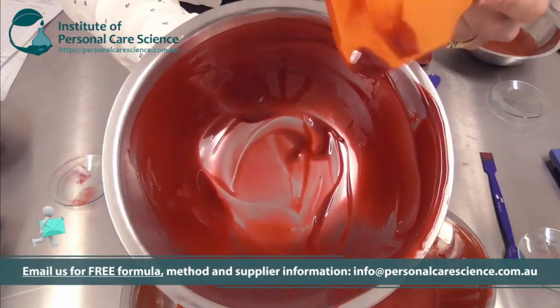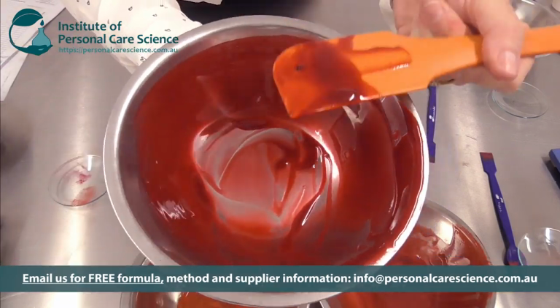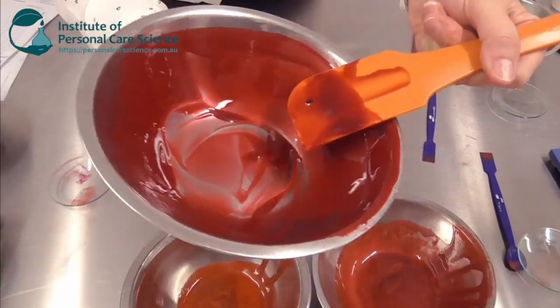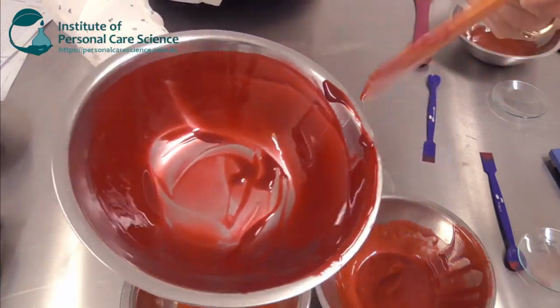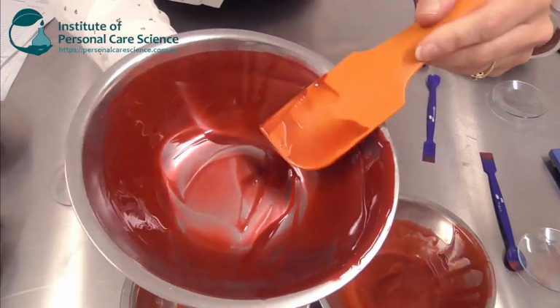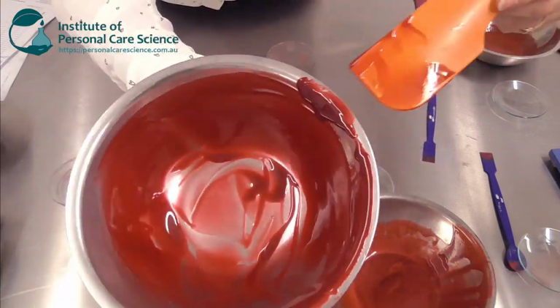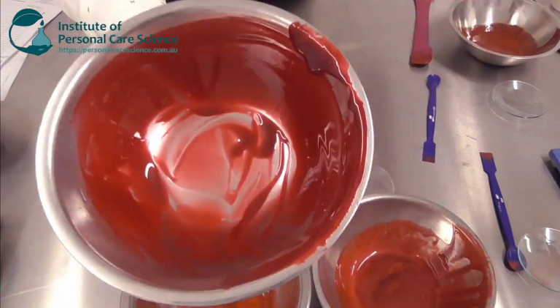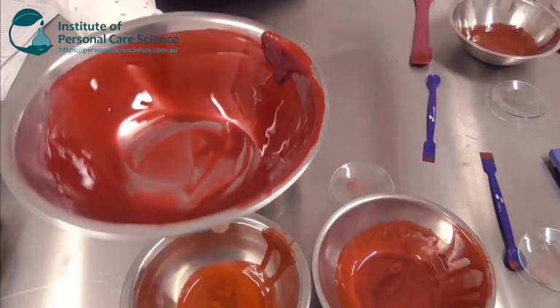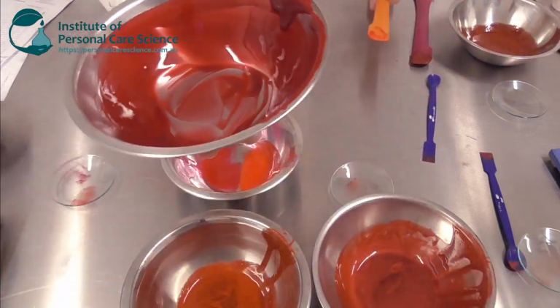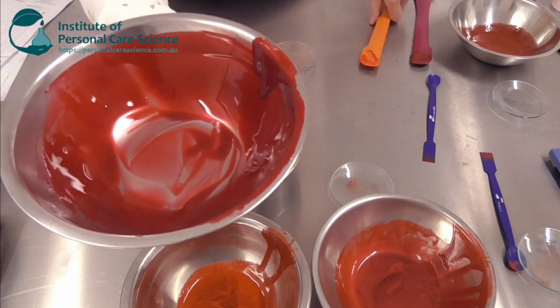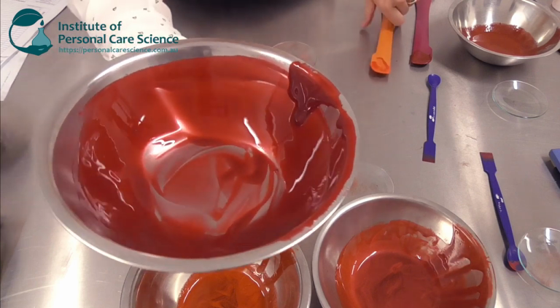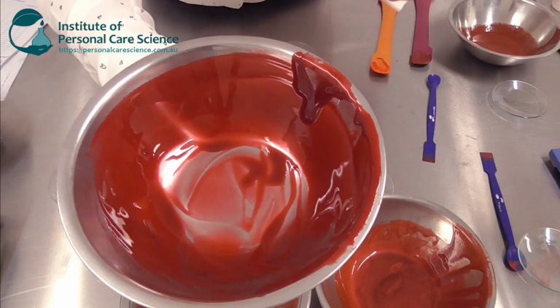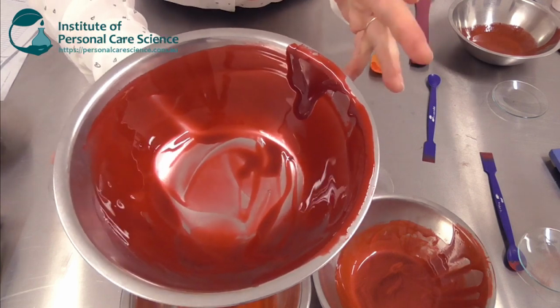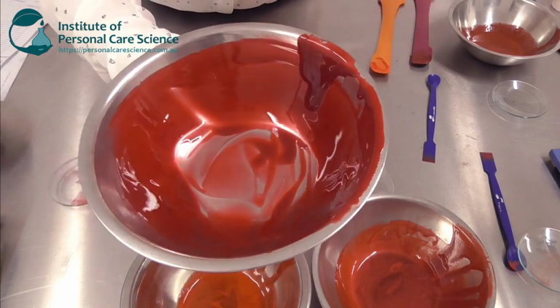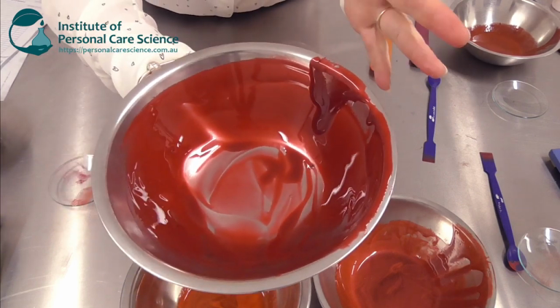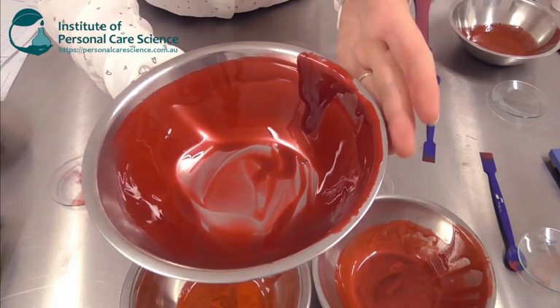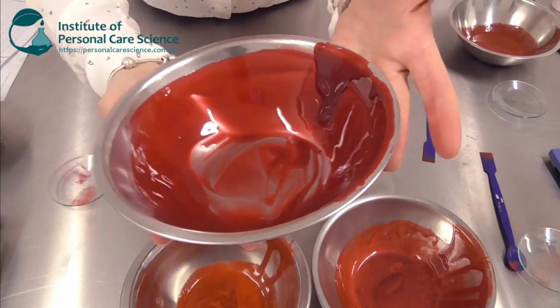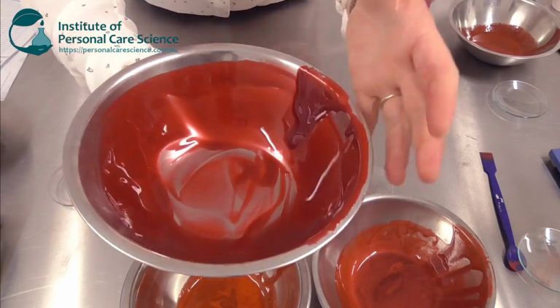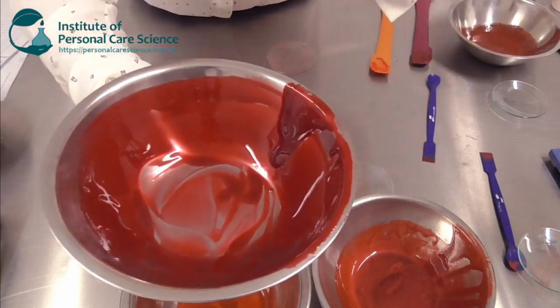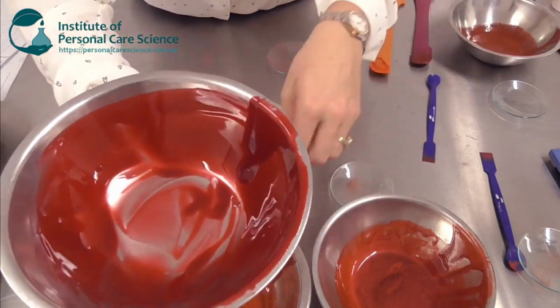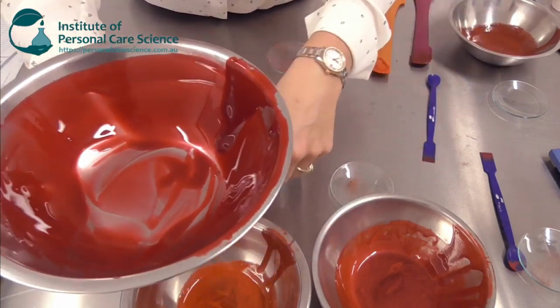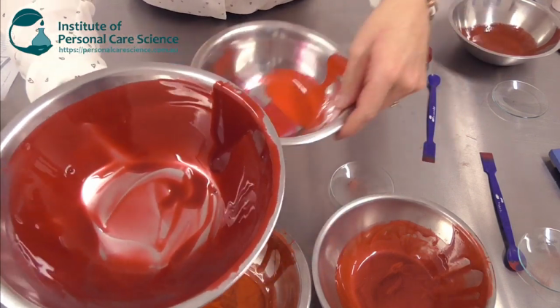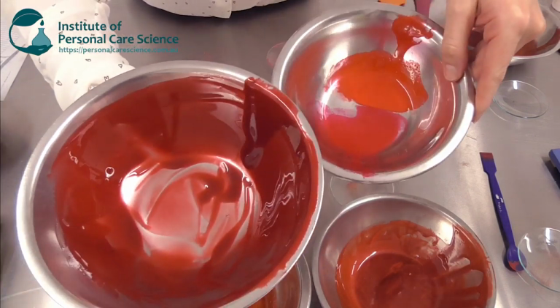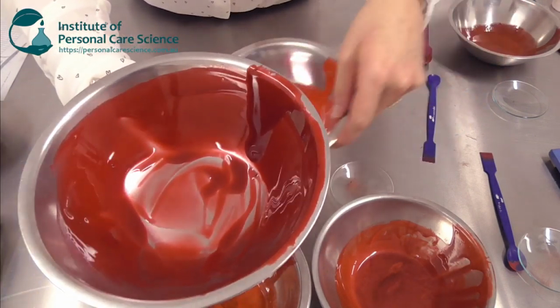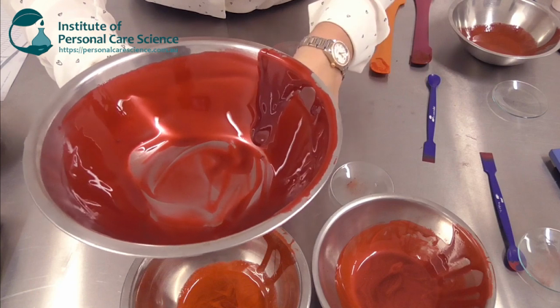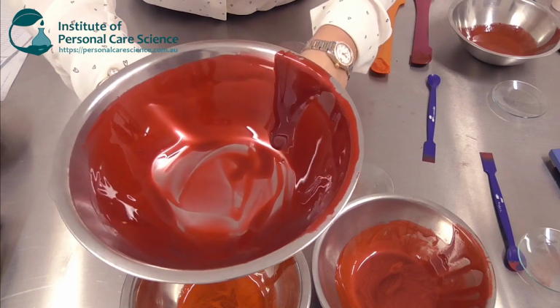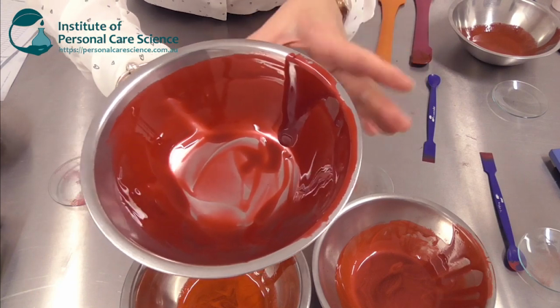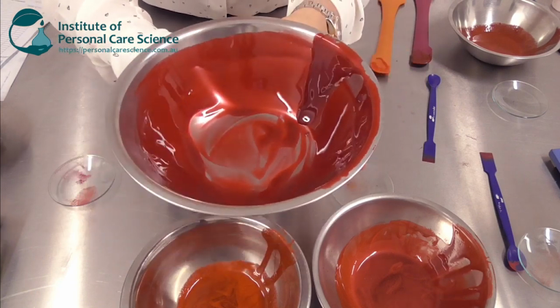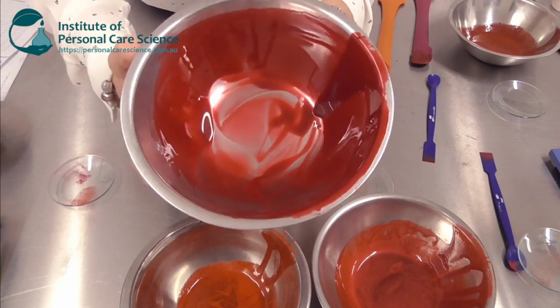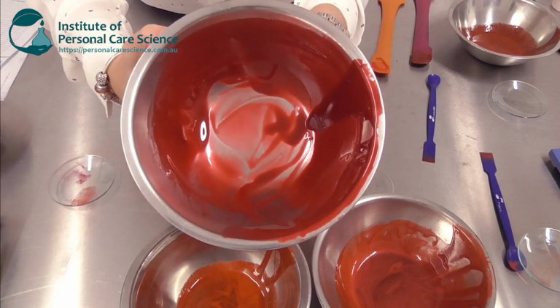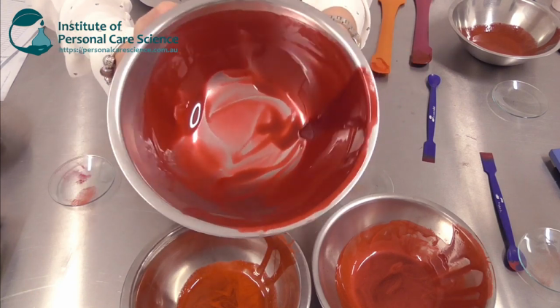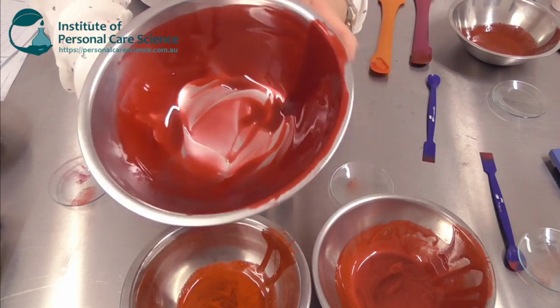And of course using different proportions of these natural materials can give you all sorts of hot pinks through to really impactful reds, just like your FD&C colorants can.